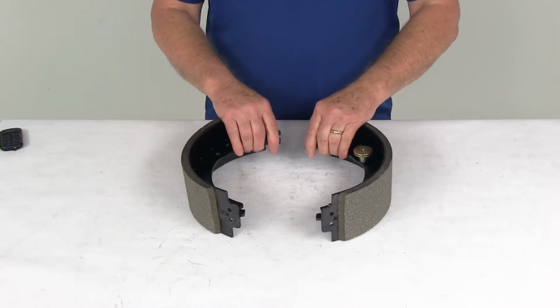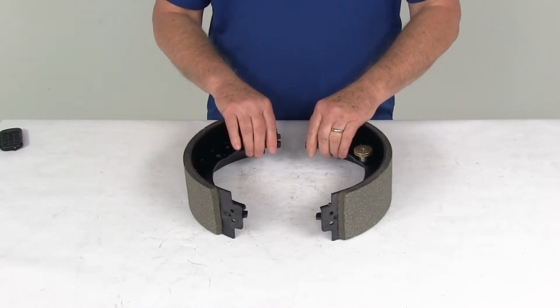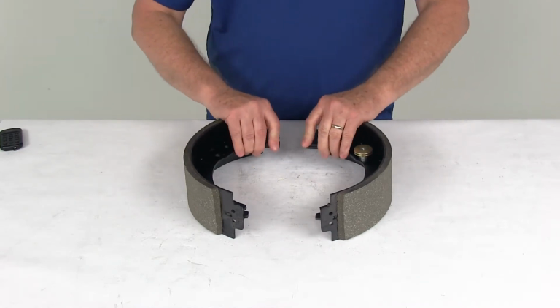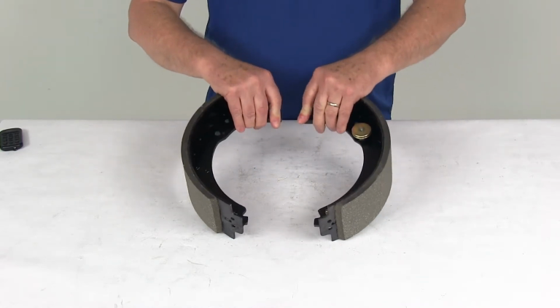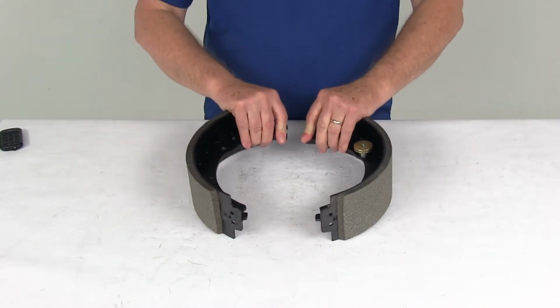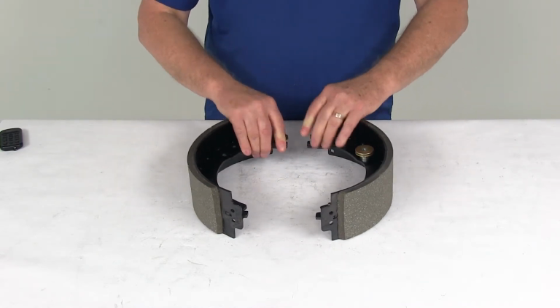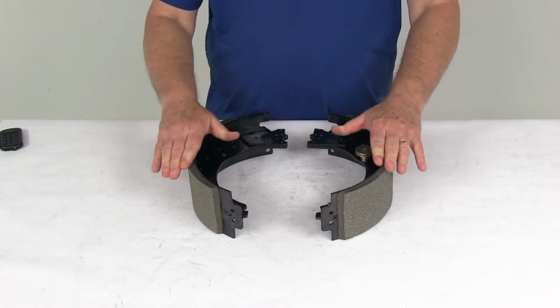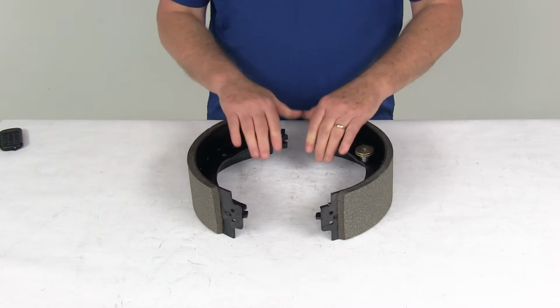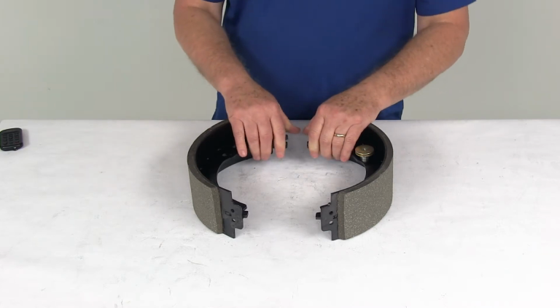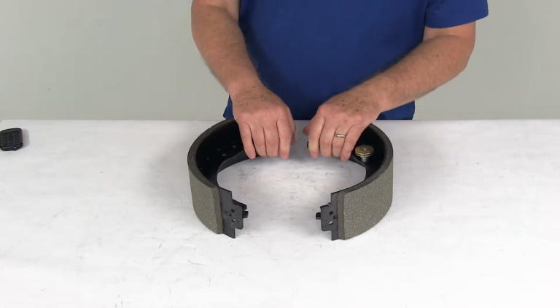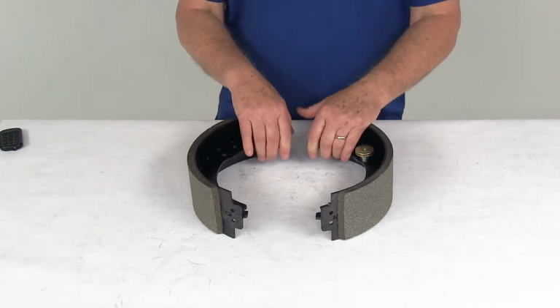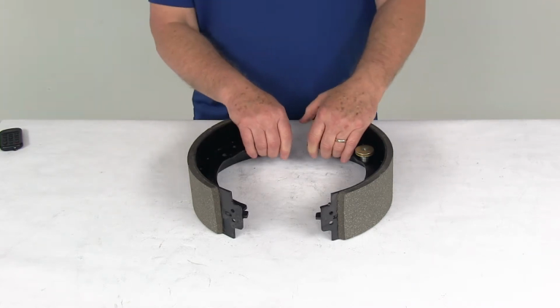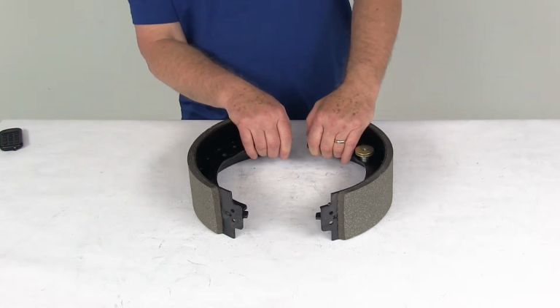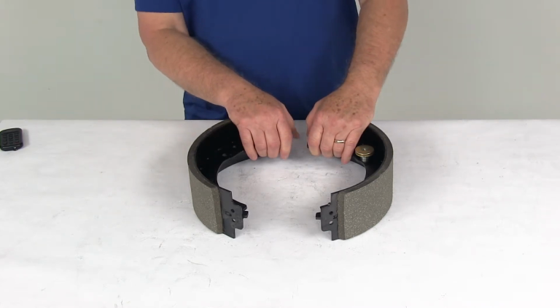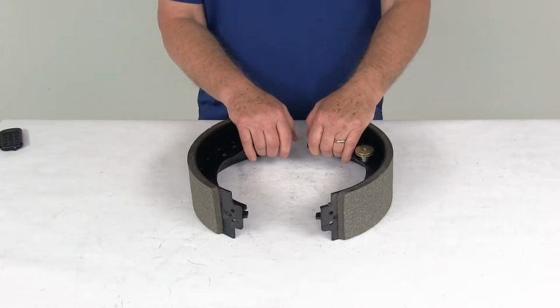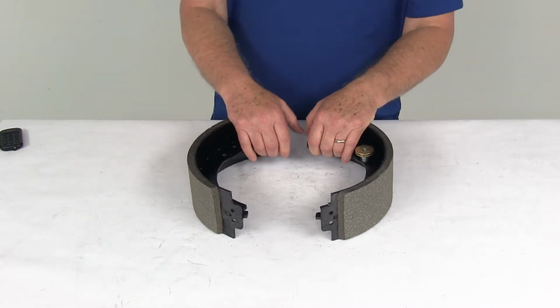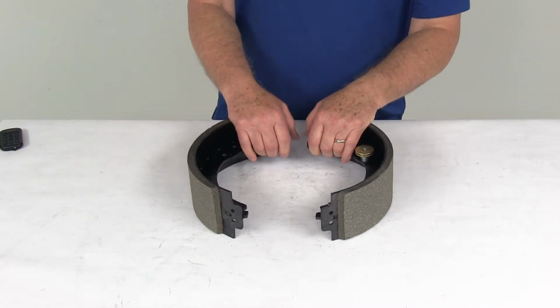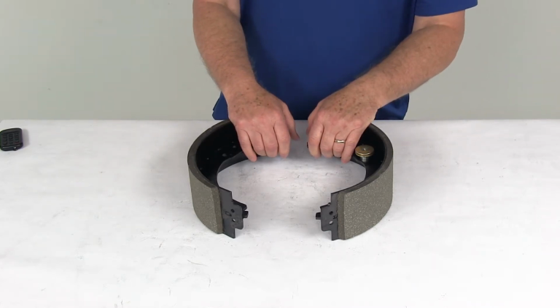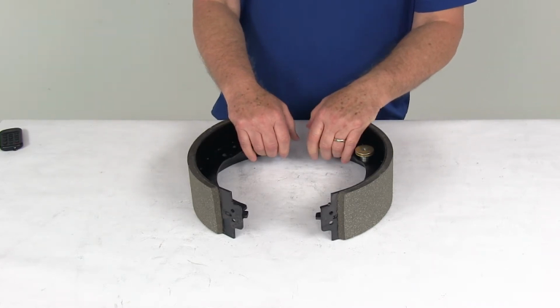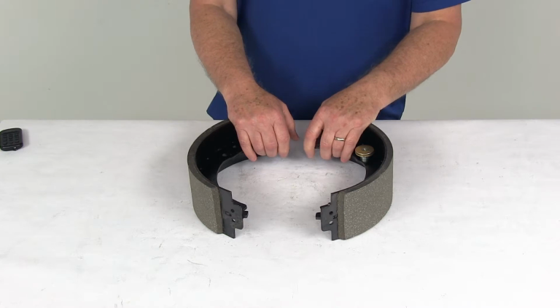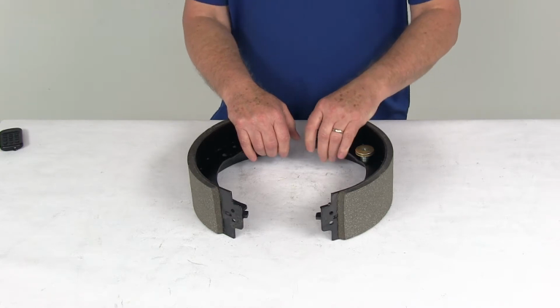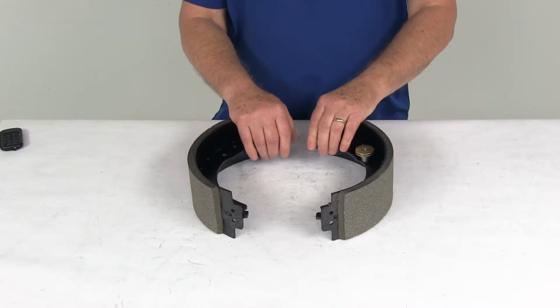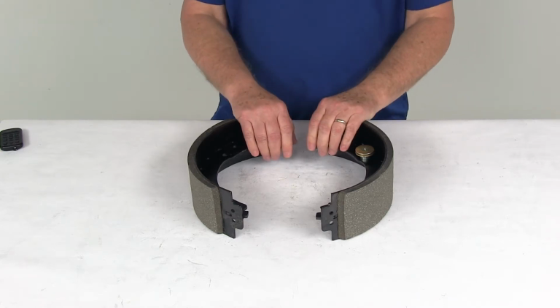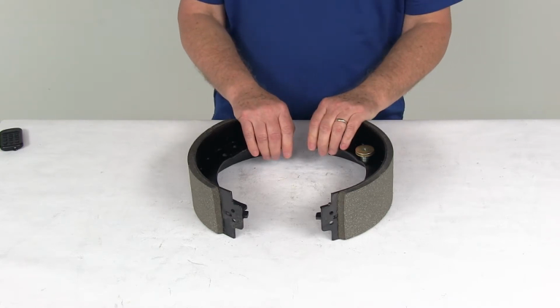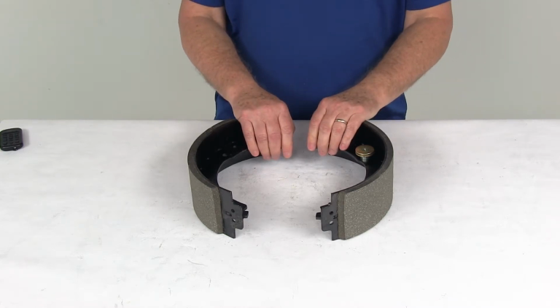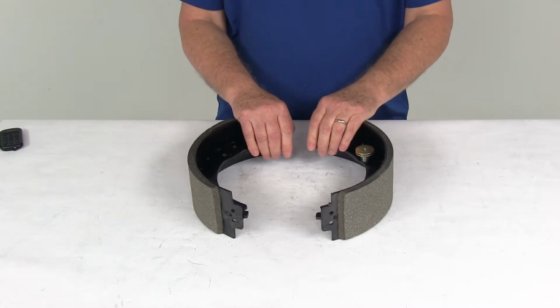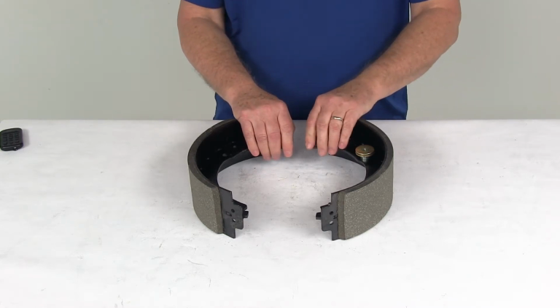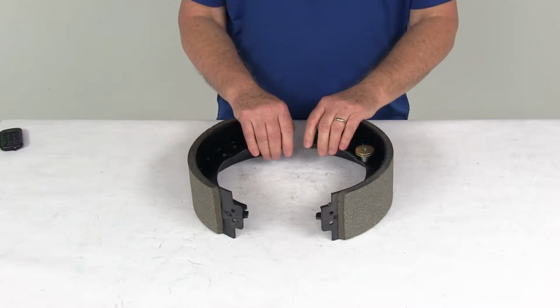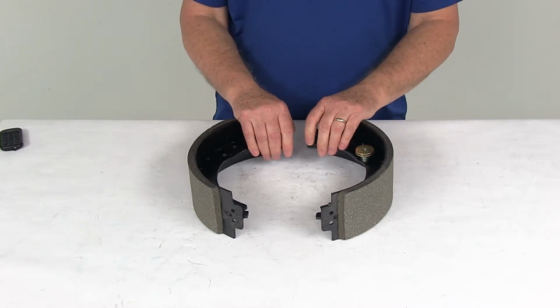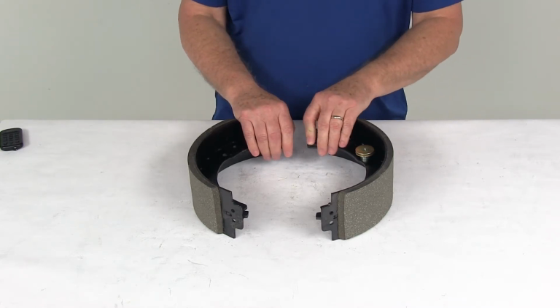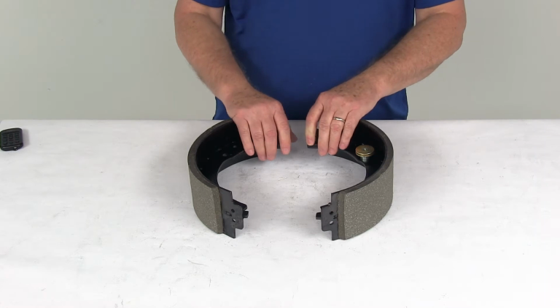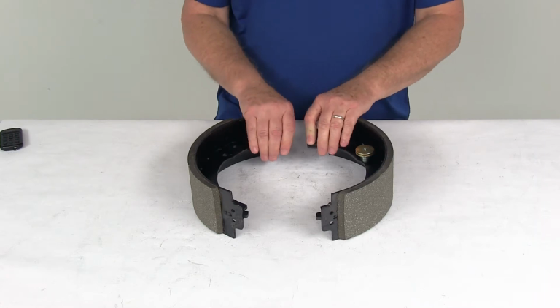This kit includes the two brake shoes with the lining, and again this is designed to fit the Dexter 12 and a quarter inch brake assemblies for 8,000 pound, 9,000 pound, and 10,000 pound general duty axles with the cast backing plate after the year 2000.